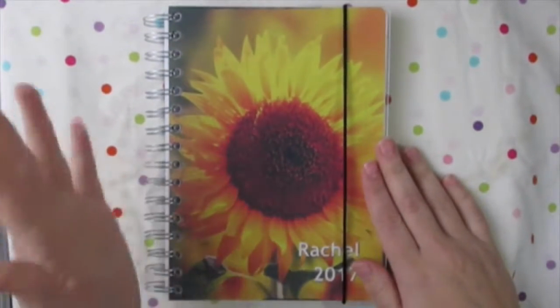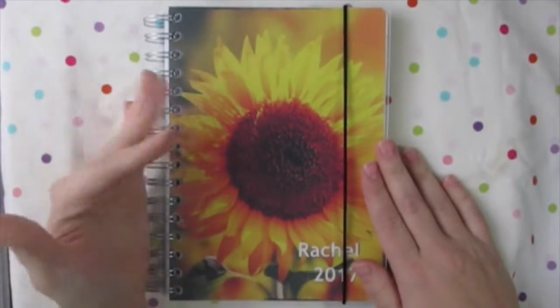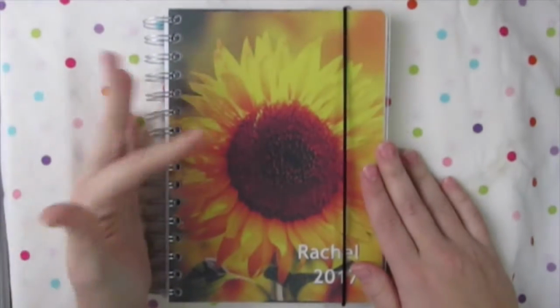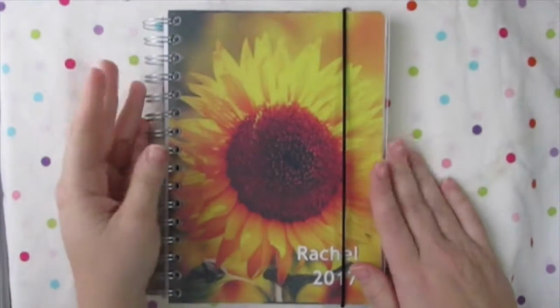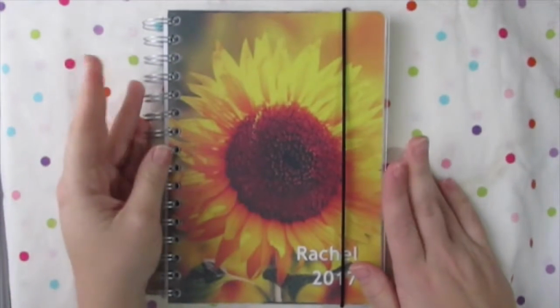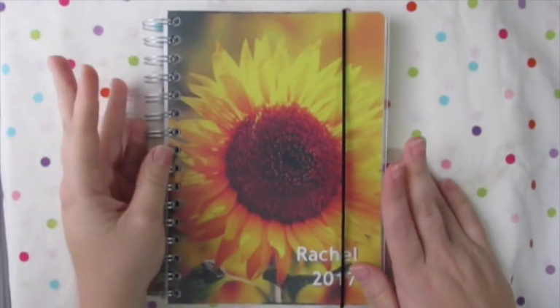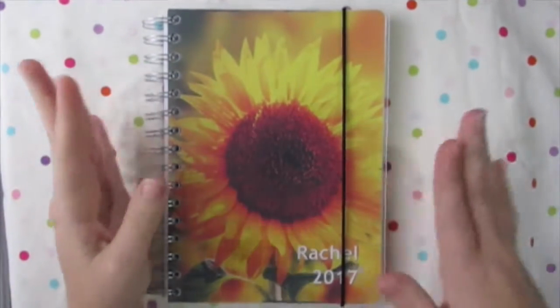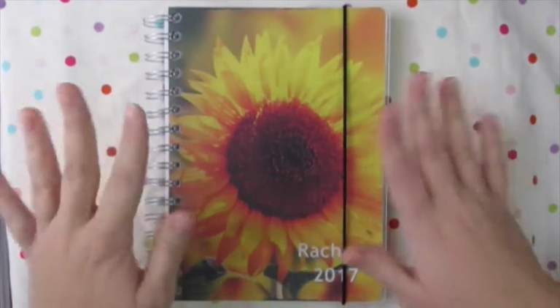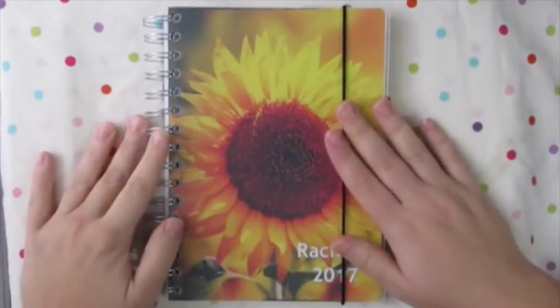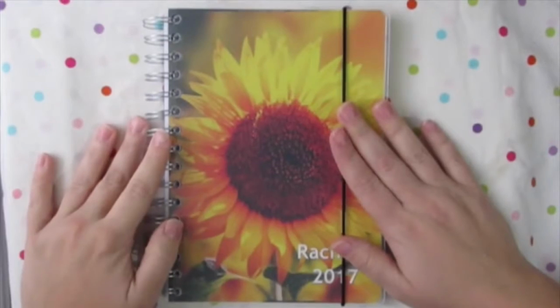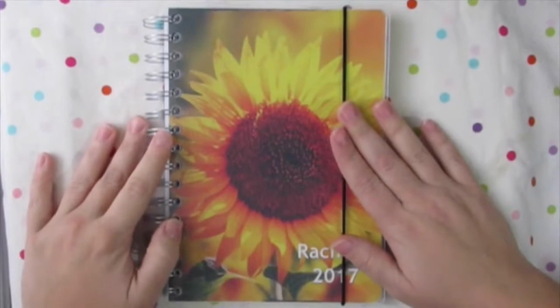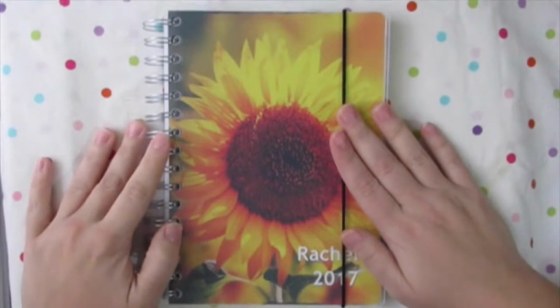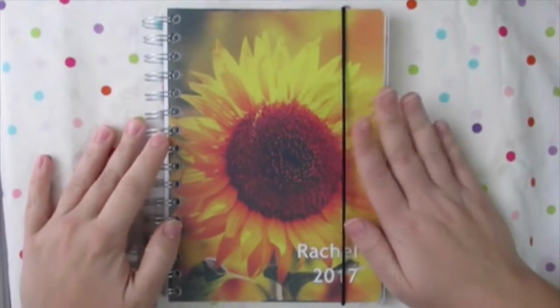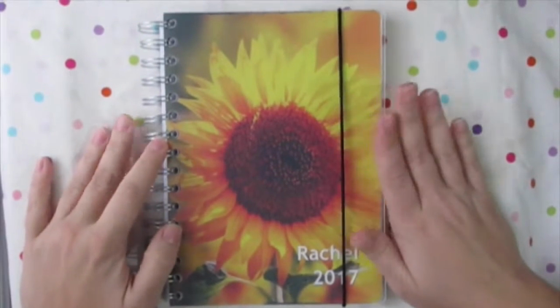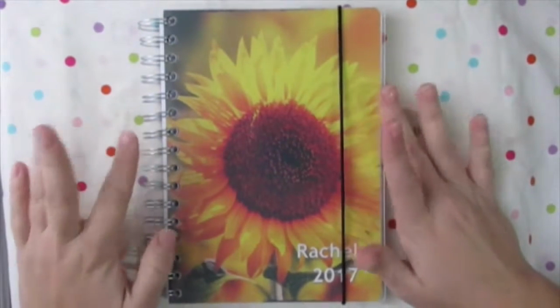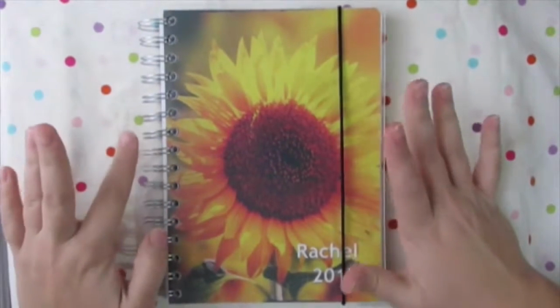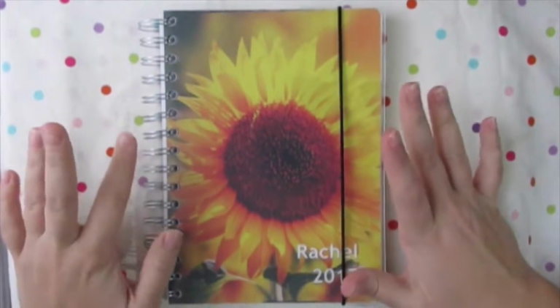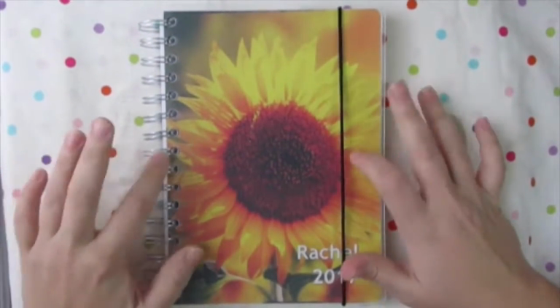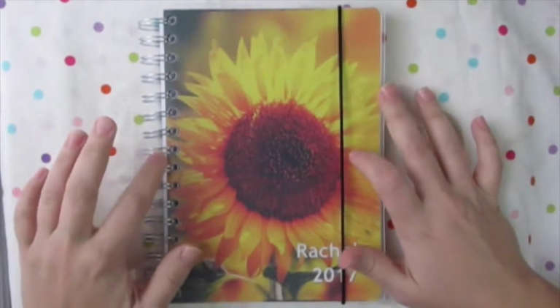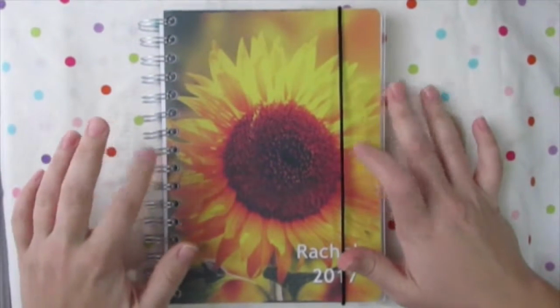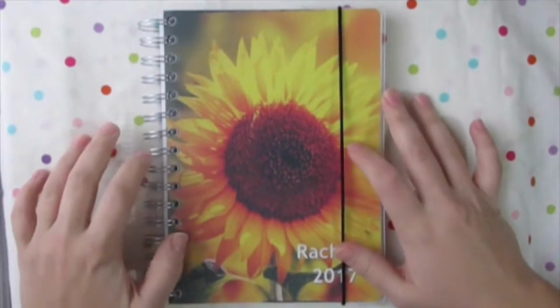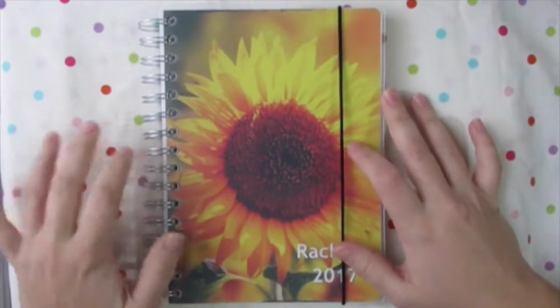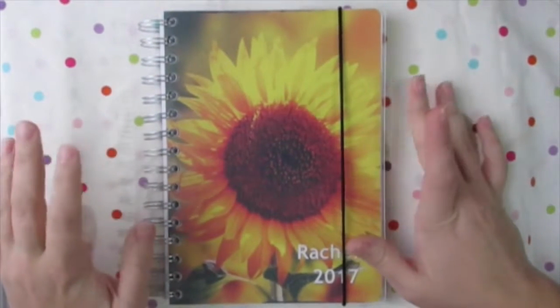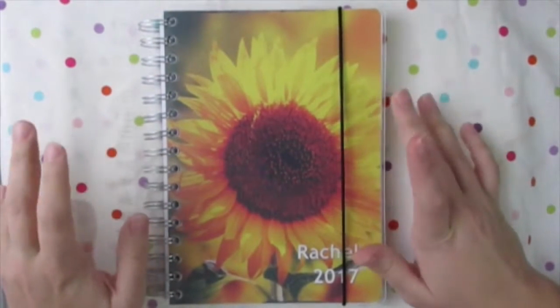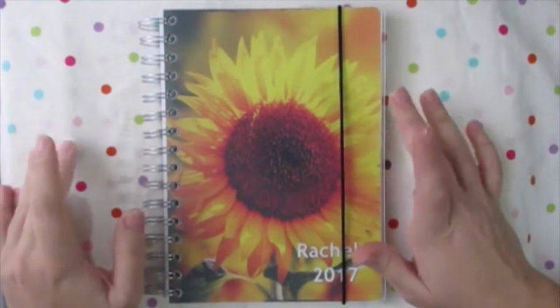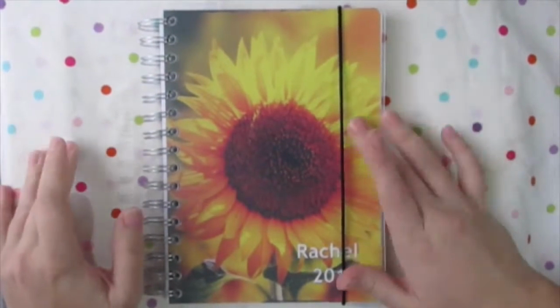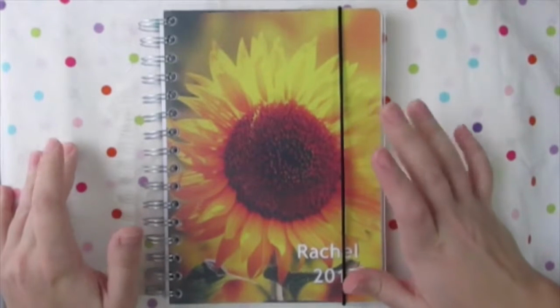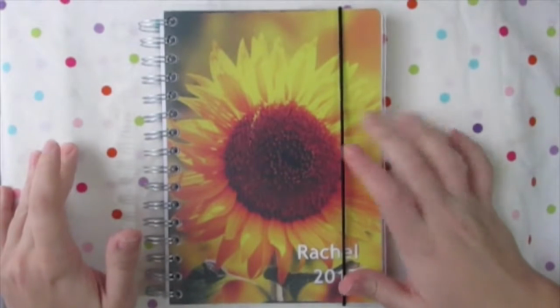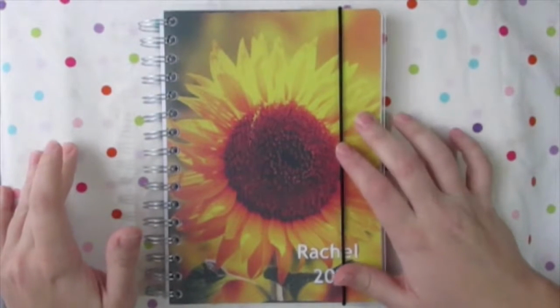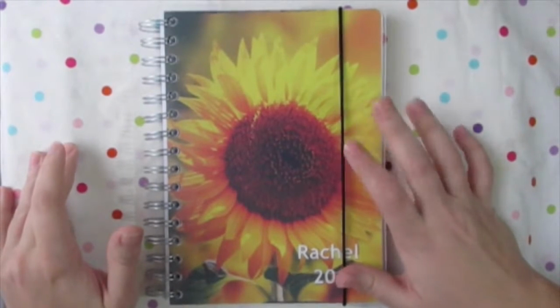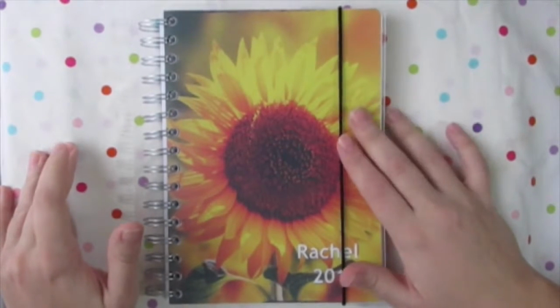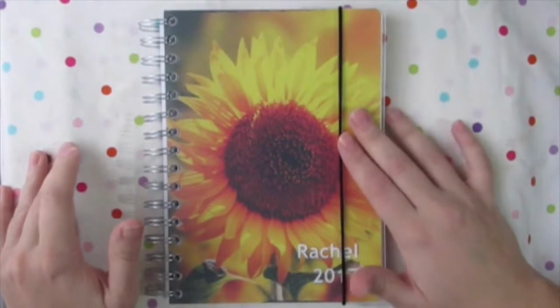Hello friends. So this is my 2017 planner. I got it from personalplanner.com.